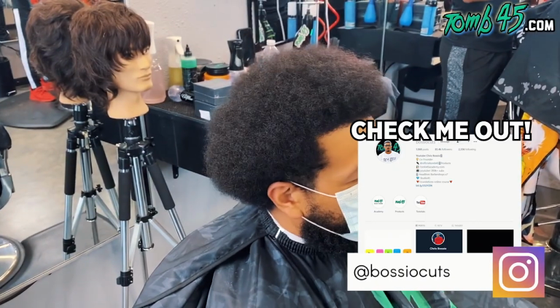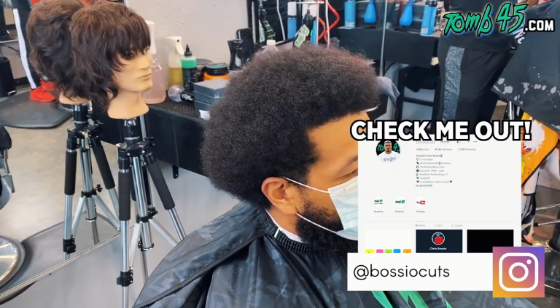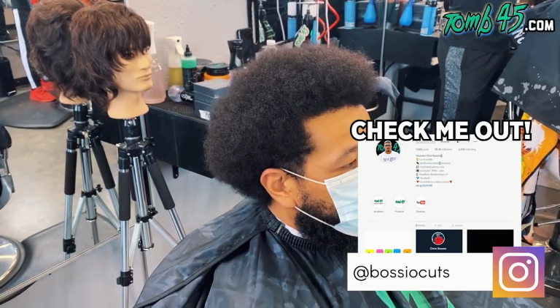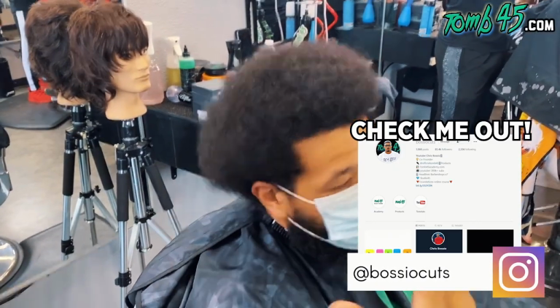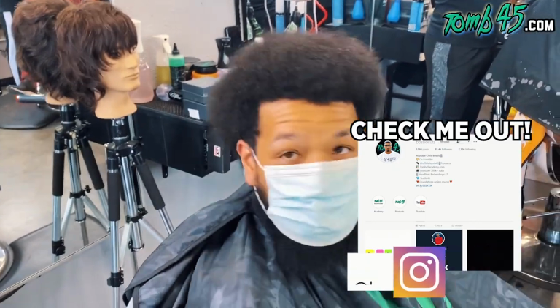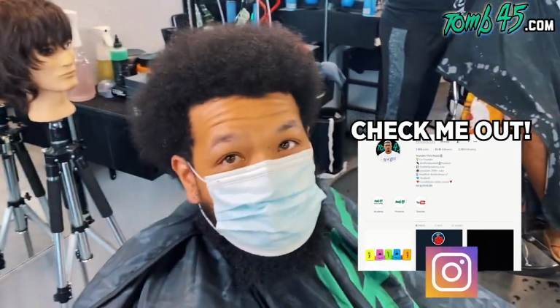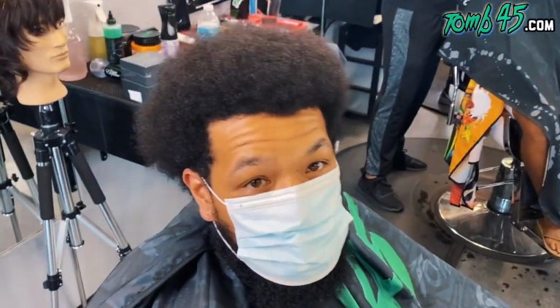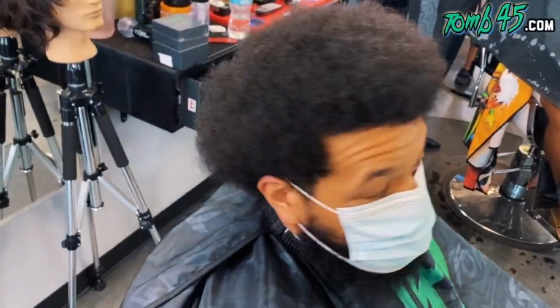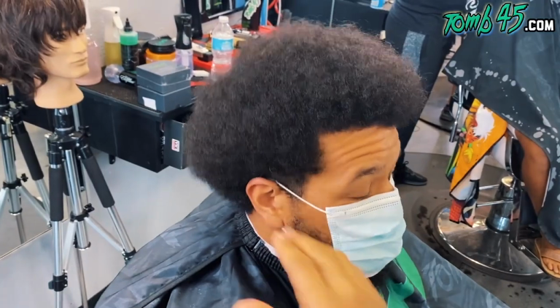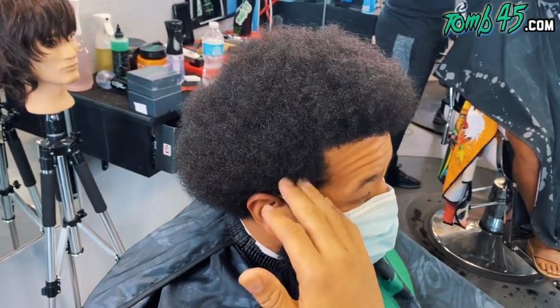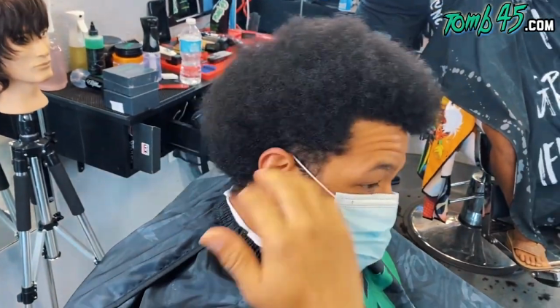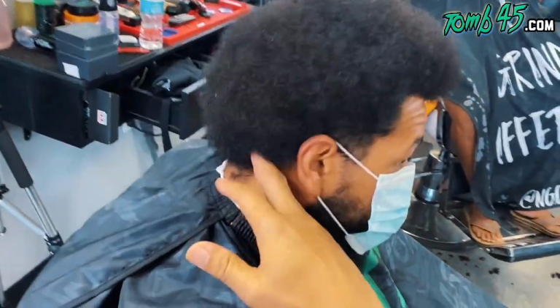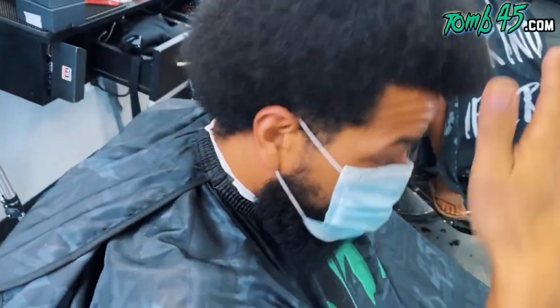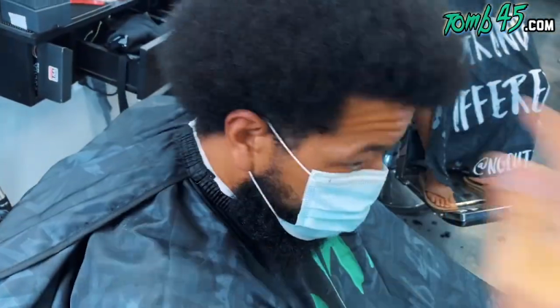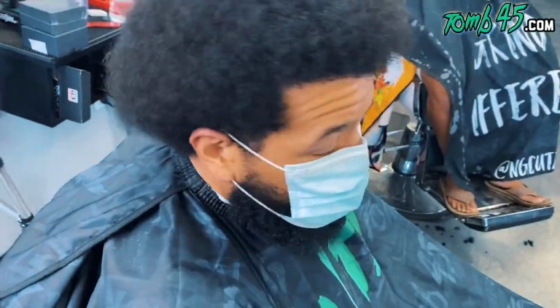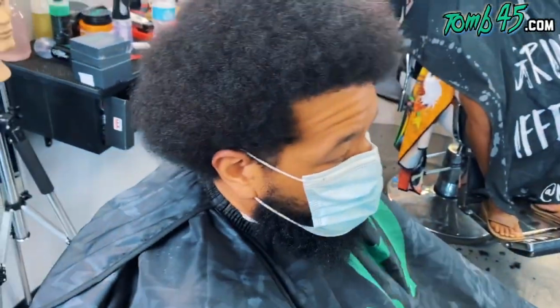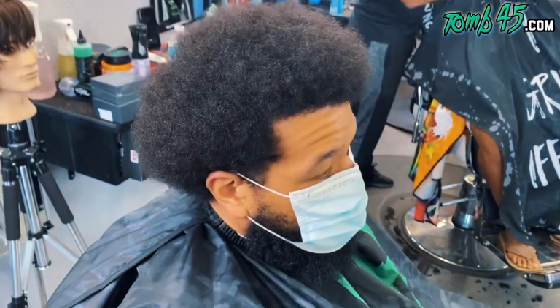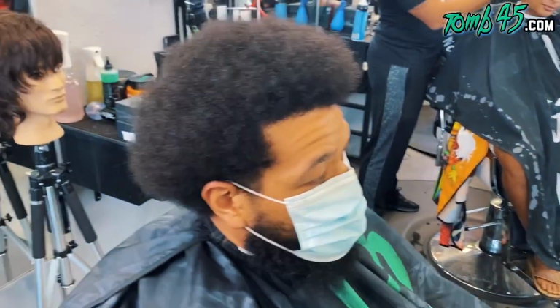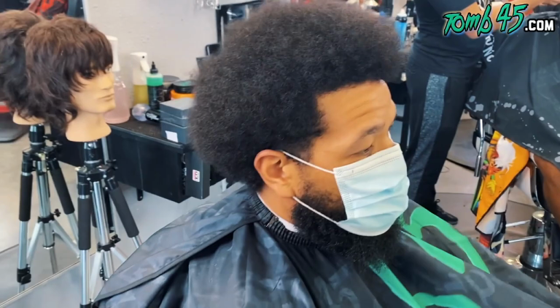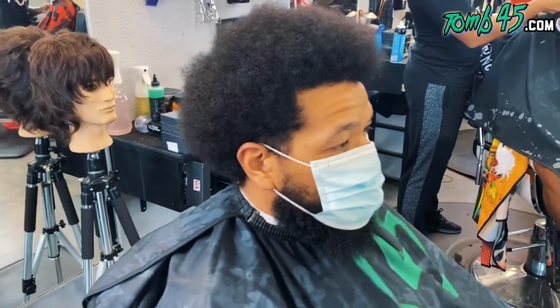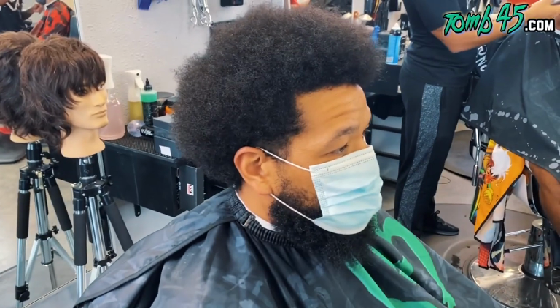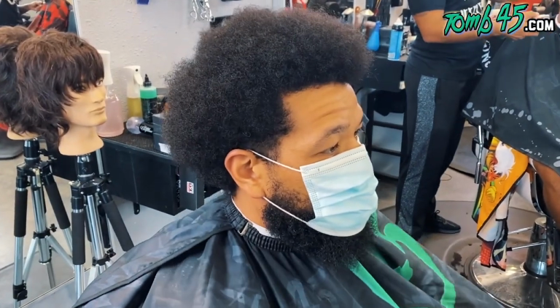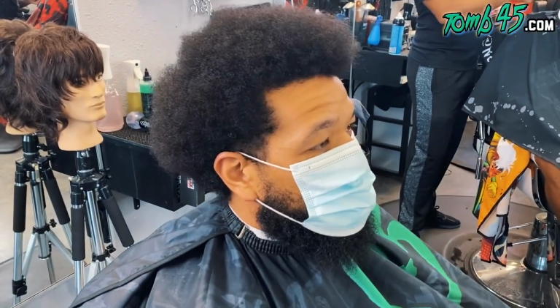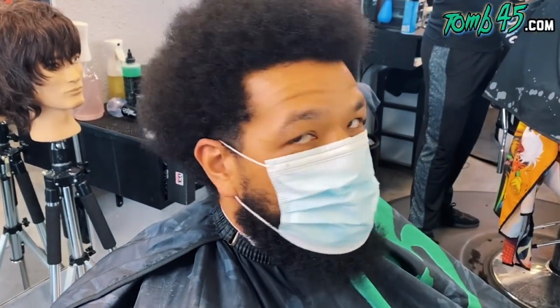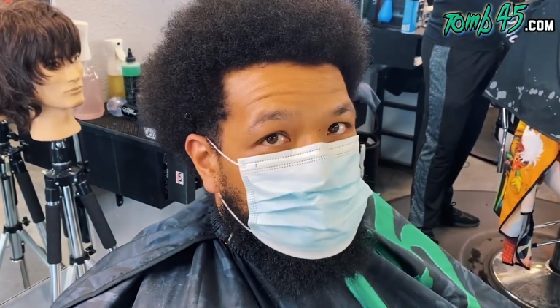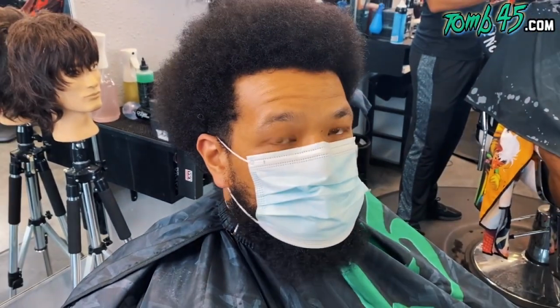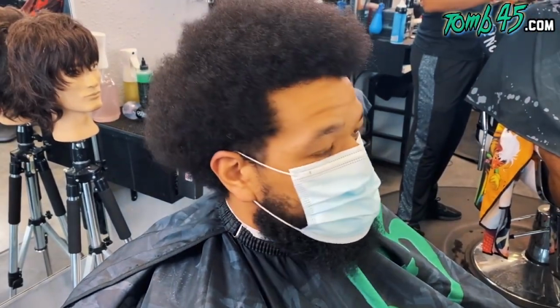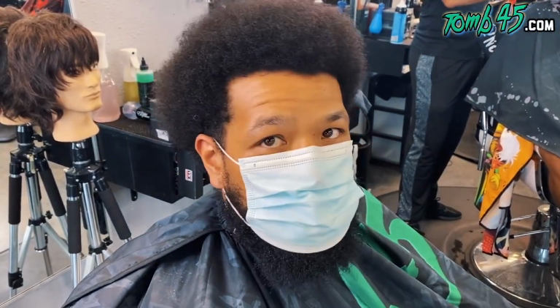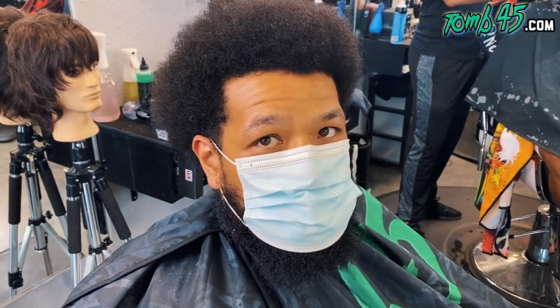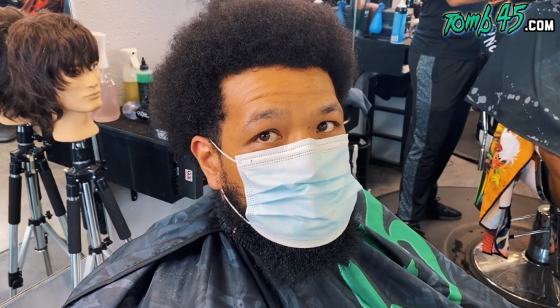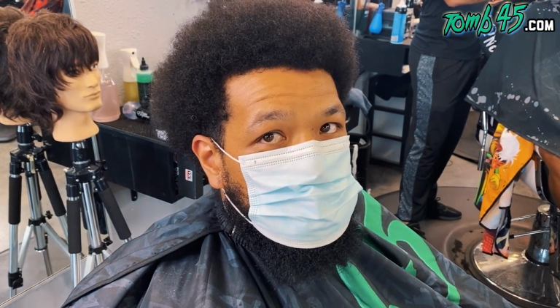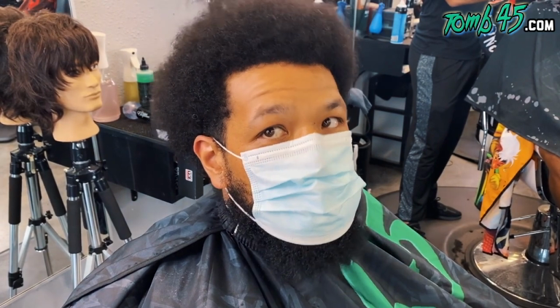So what are you getting done, man? I don't know, man. I mean, whatever you want to do. I was just gonna do a blowout and then bring it down a little bit. Blowout and then bring it down? We can do that, man. About how much length do you want to take off? Probably about half. I just want to be able to sponge it, you know what I'm saying? Okay, so you're gonna sponge it?